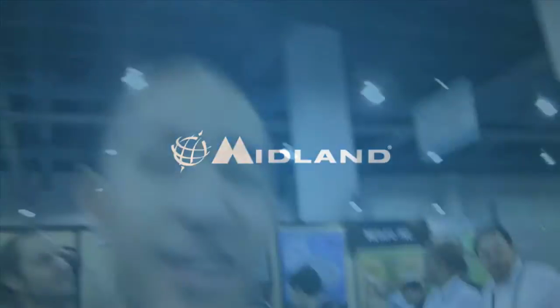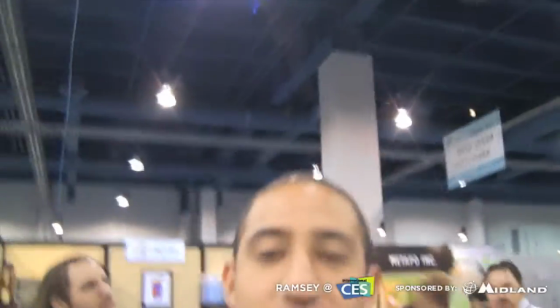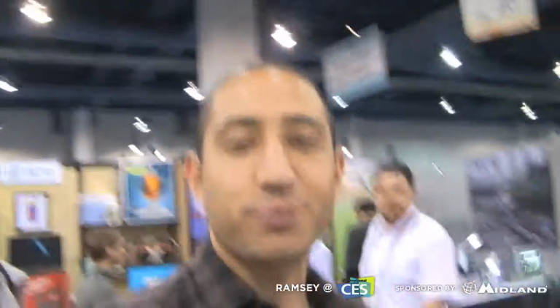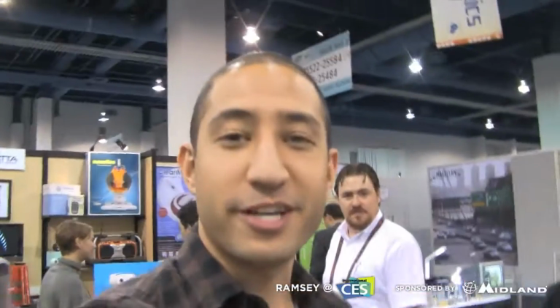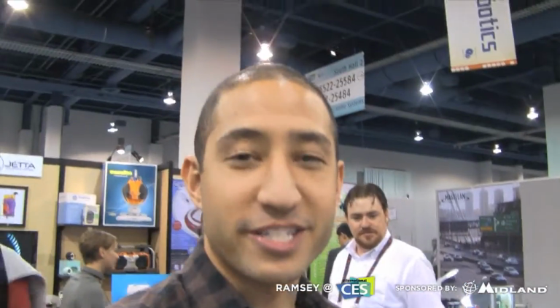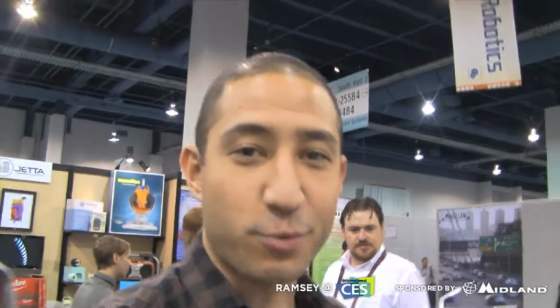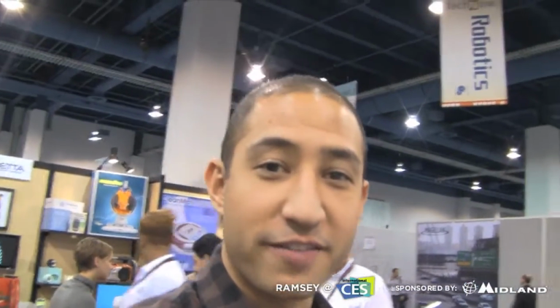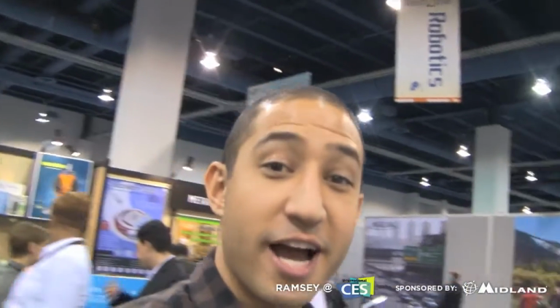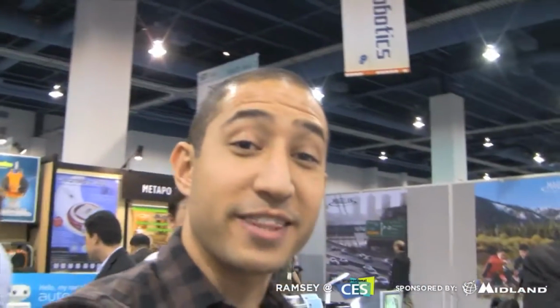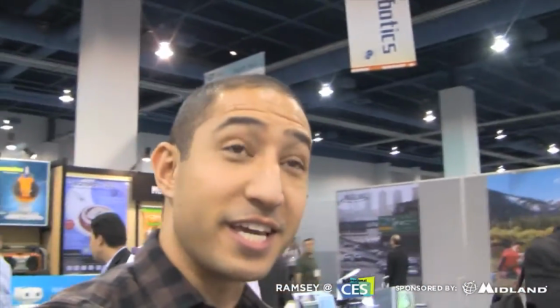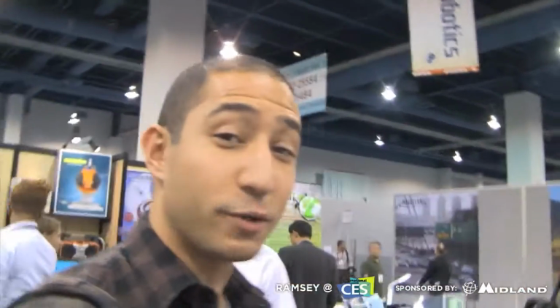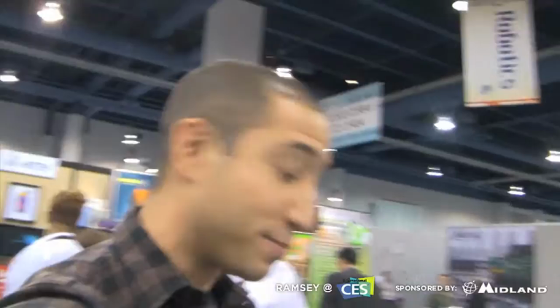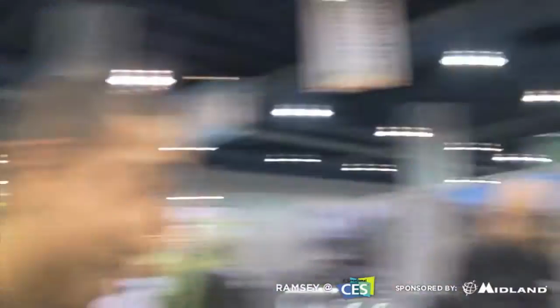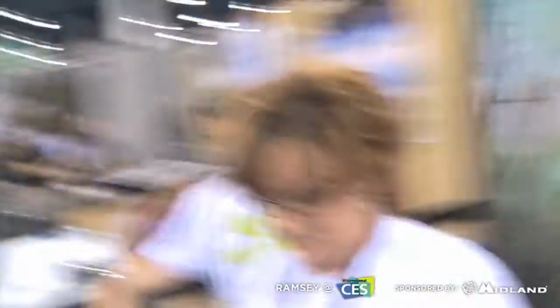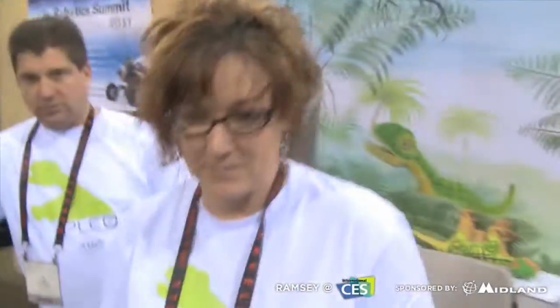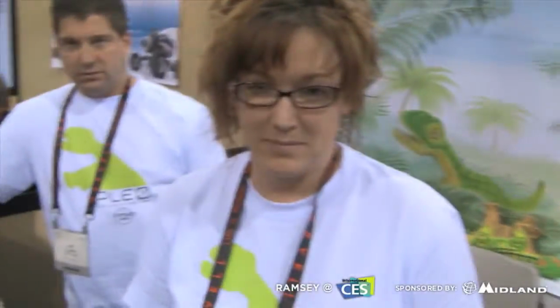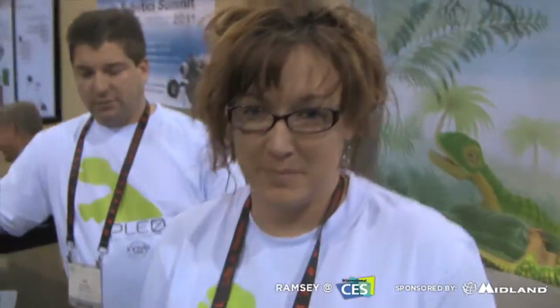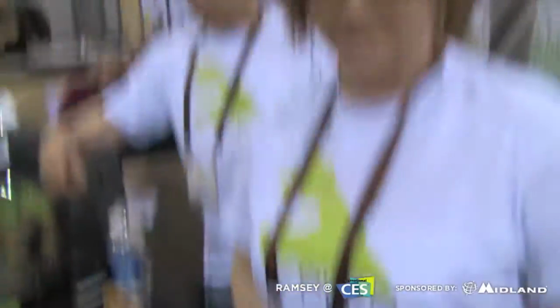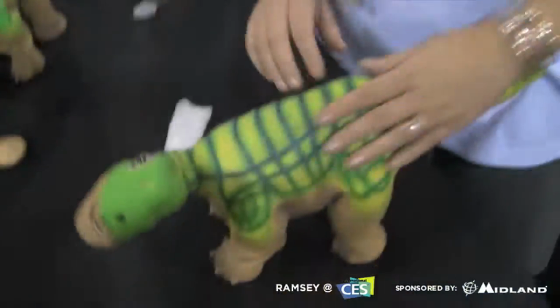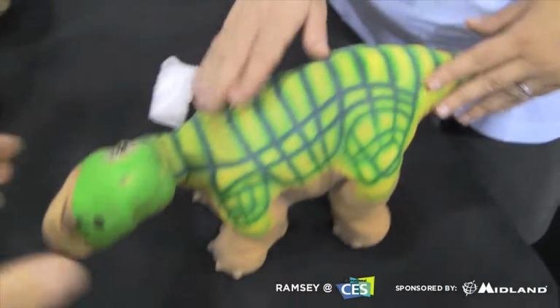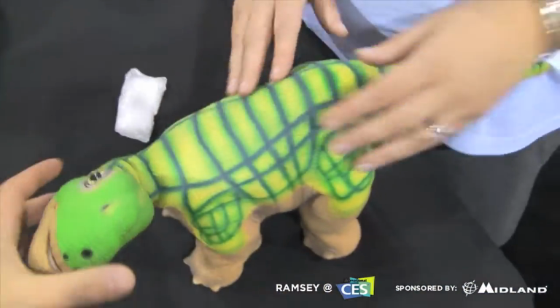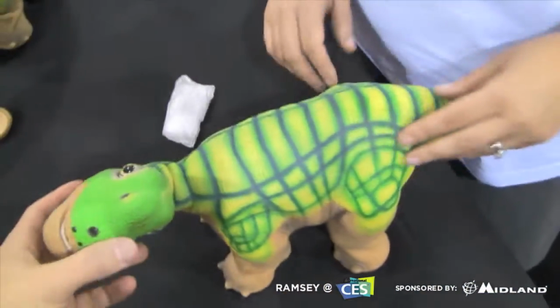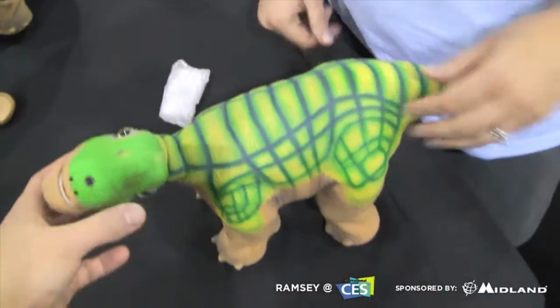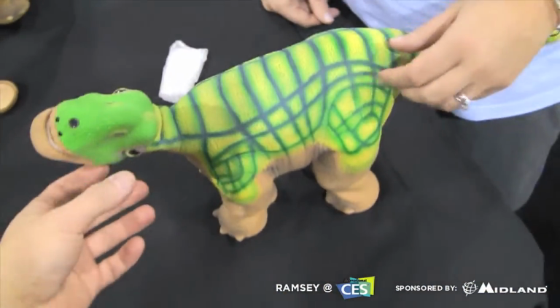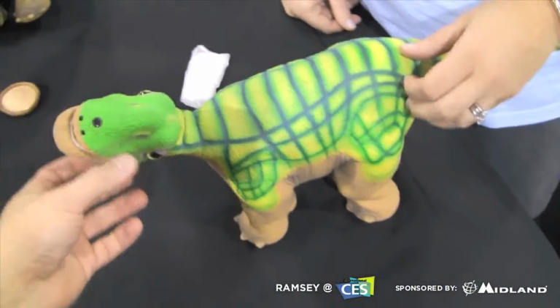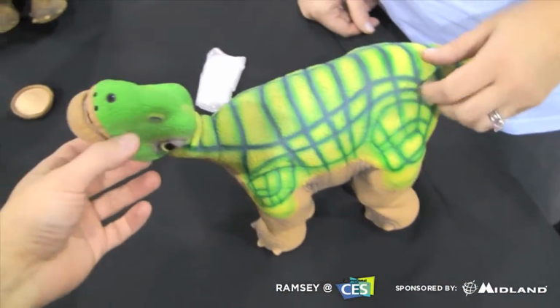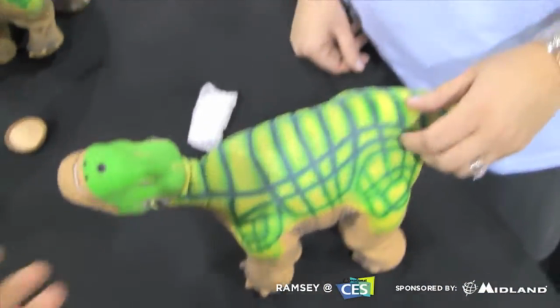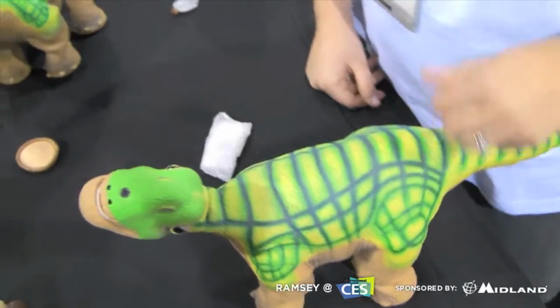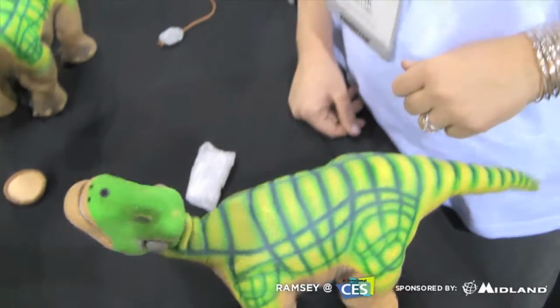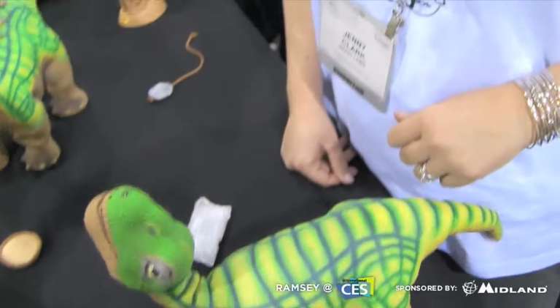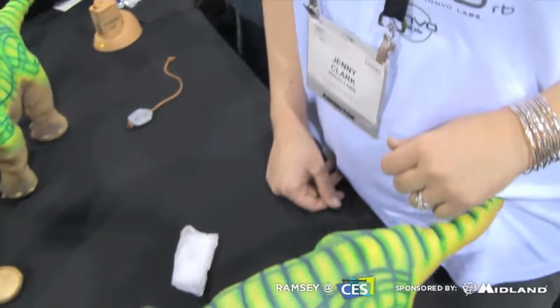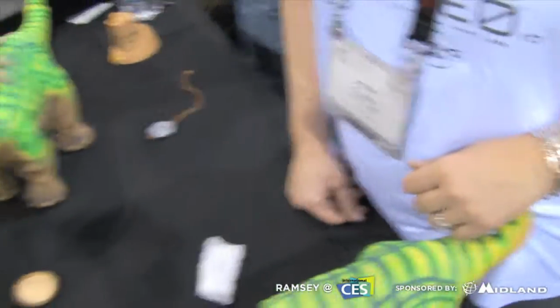Hey, what's up guys? Ramsey here at CES 2011. I am at the Invo Labs booth and I was stopped because I saw these awesome little dinosaur guys. What are these? Robot dinosaurs?